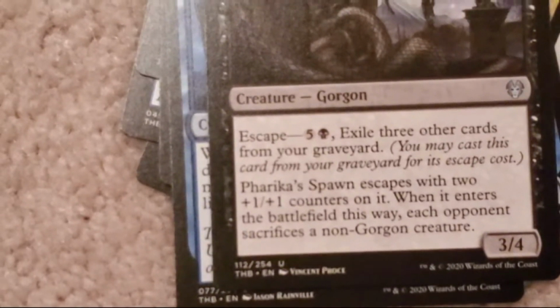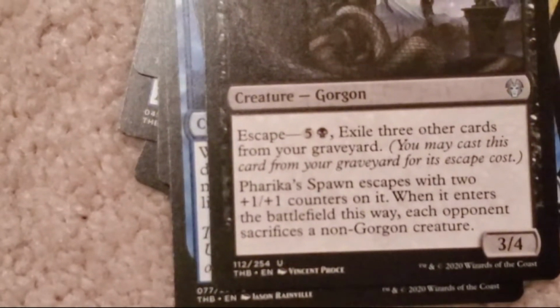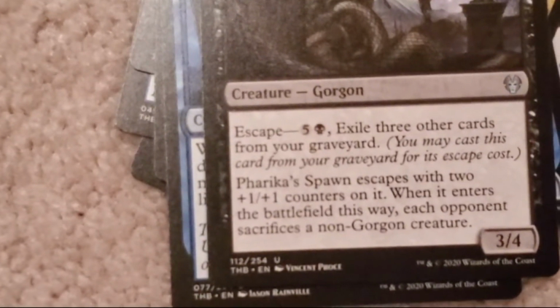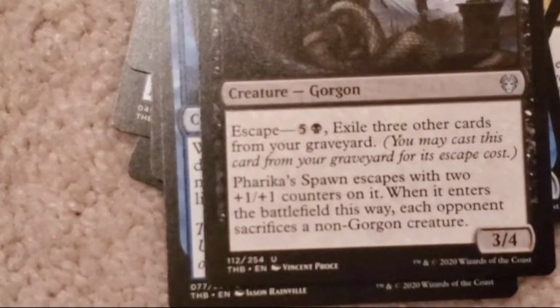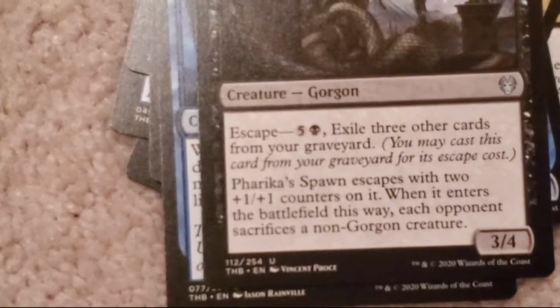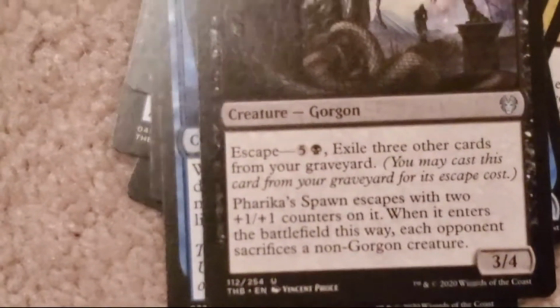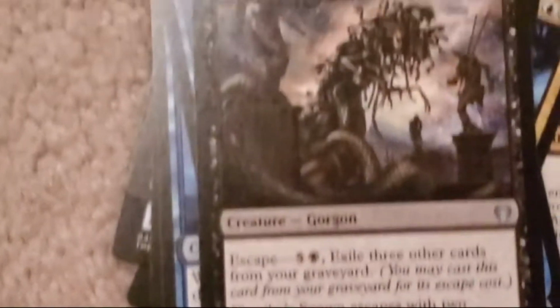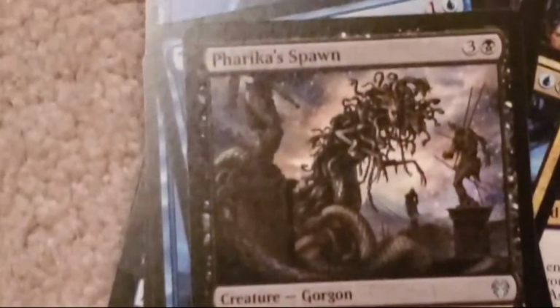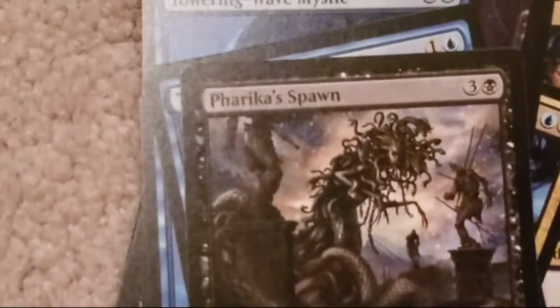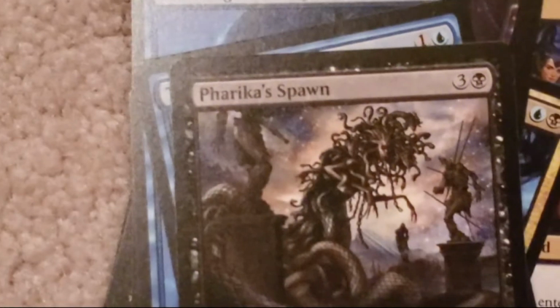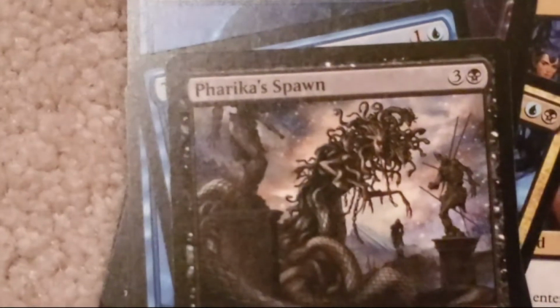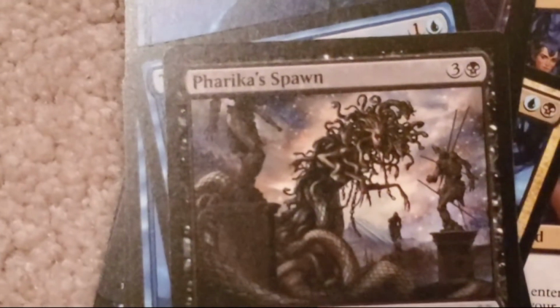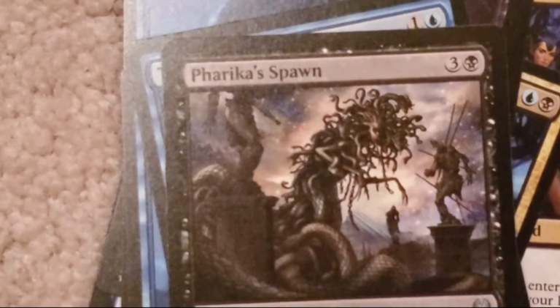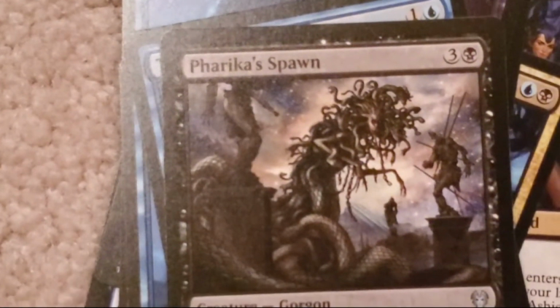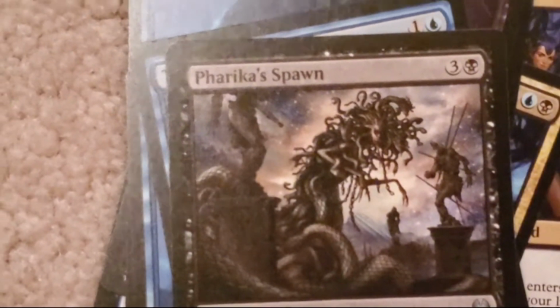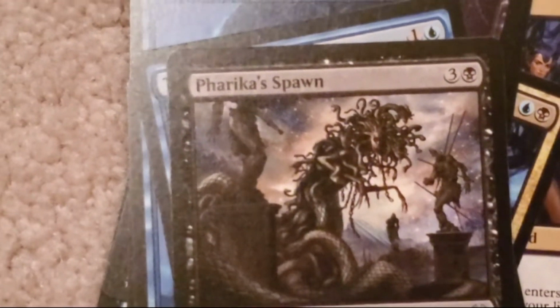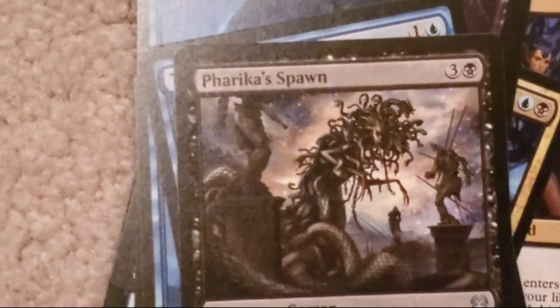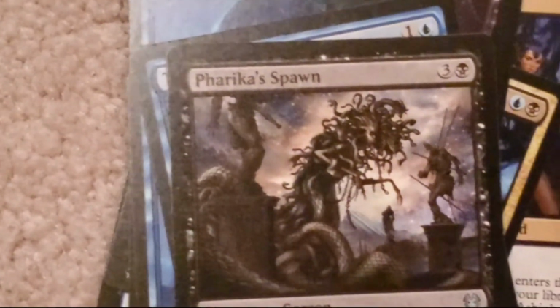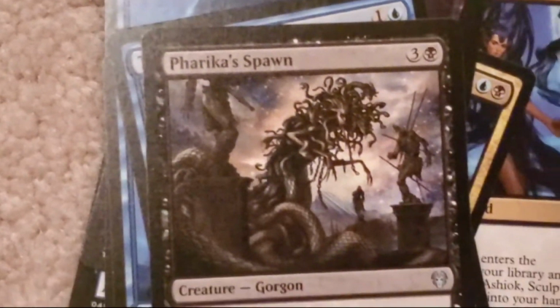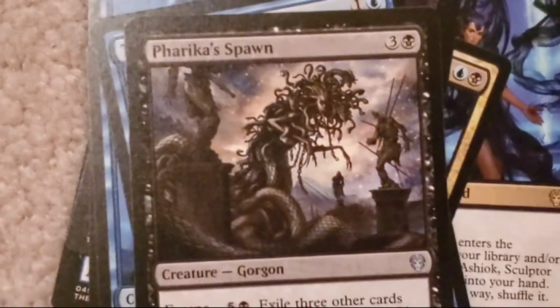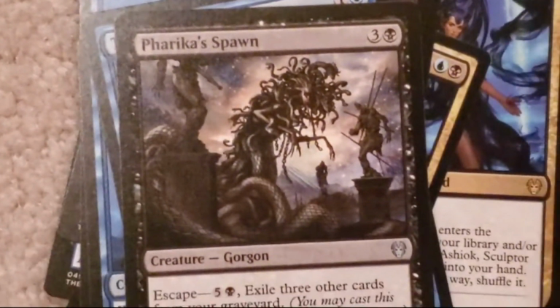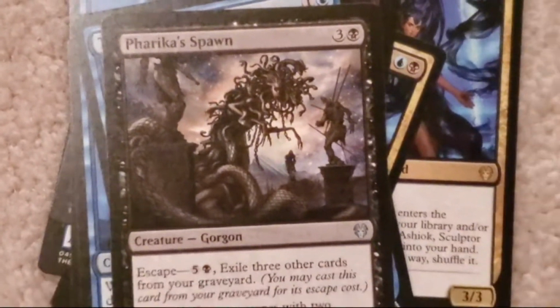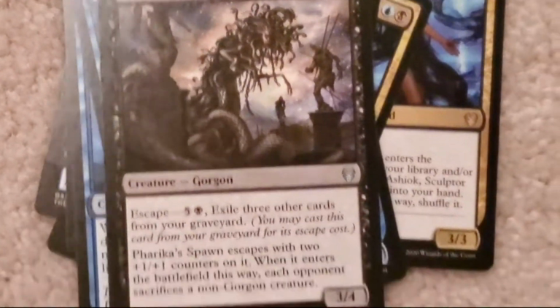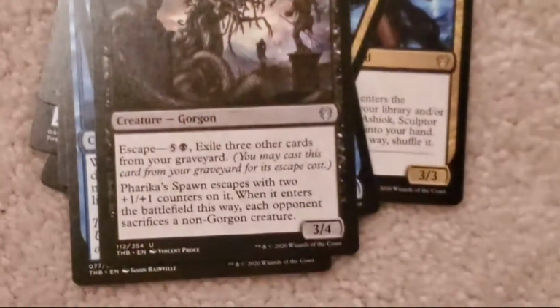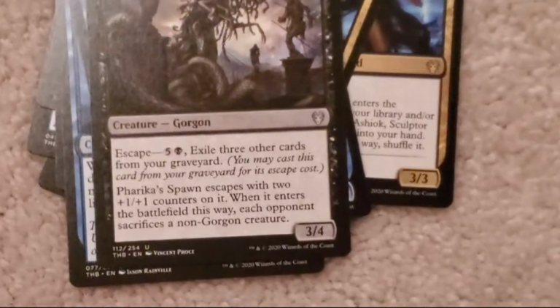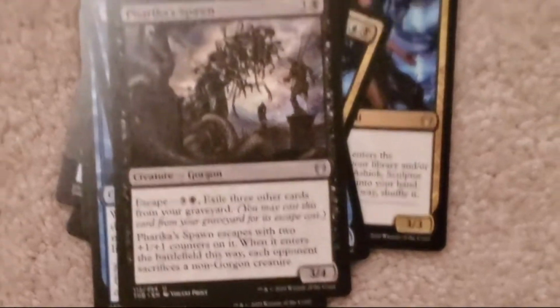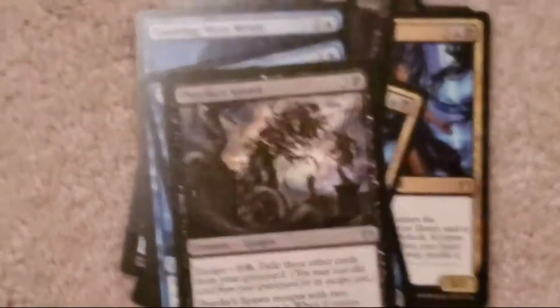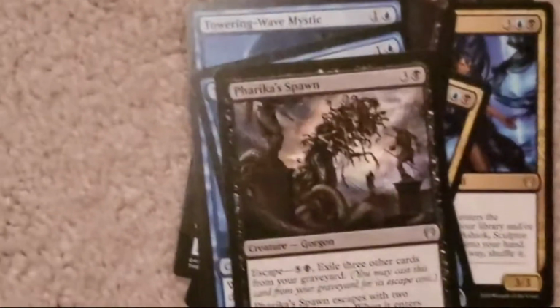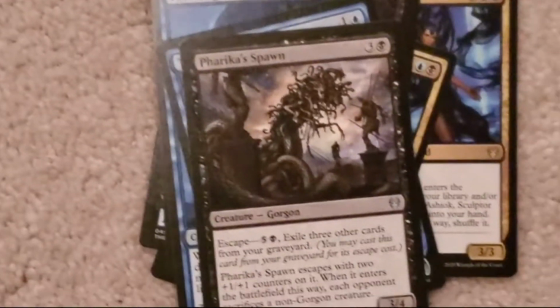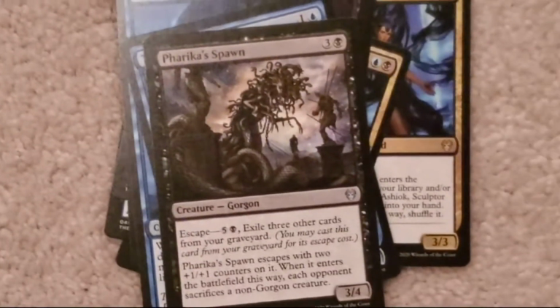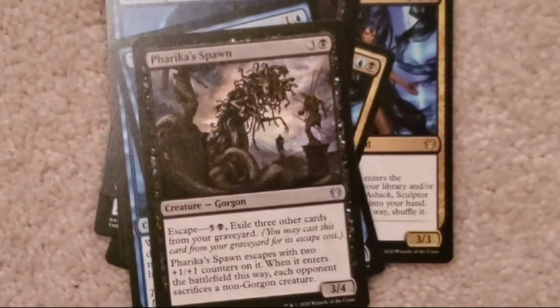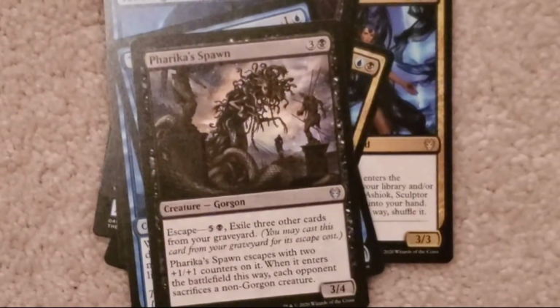When it enters the battlefield this way, each opponent sacrifices a non-Gorgon creature.